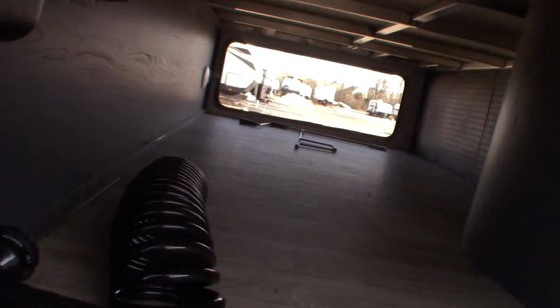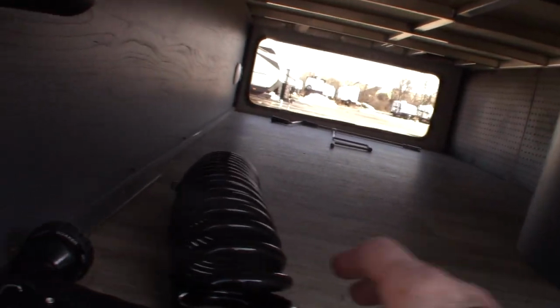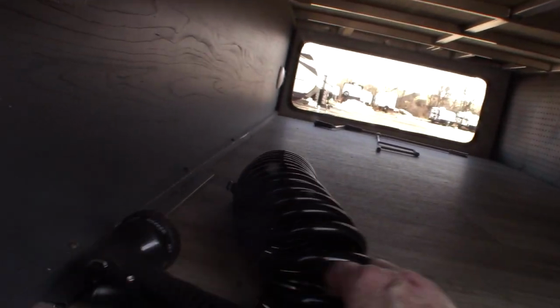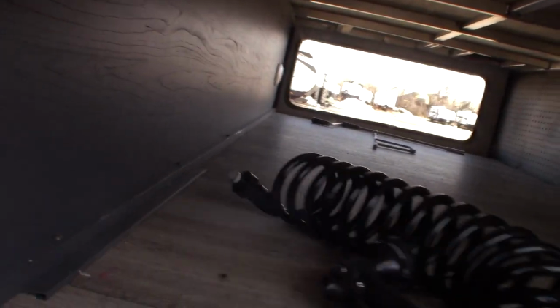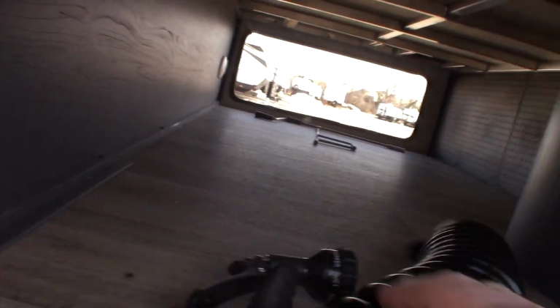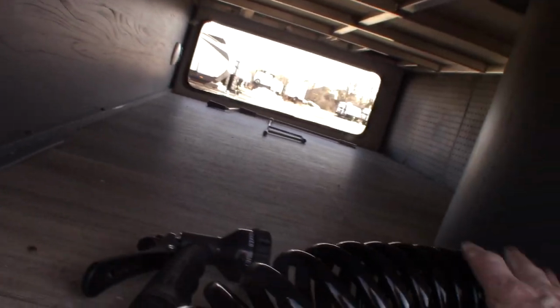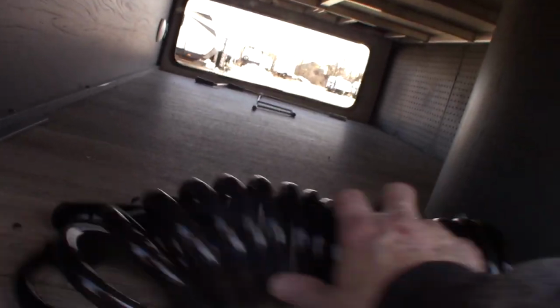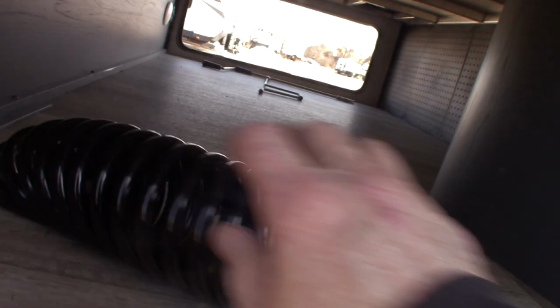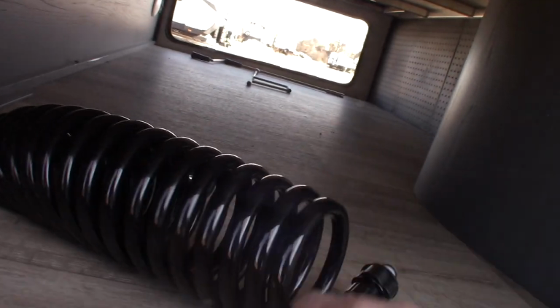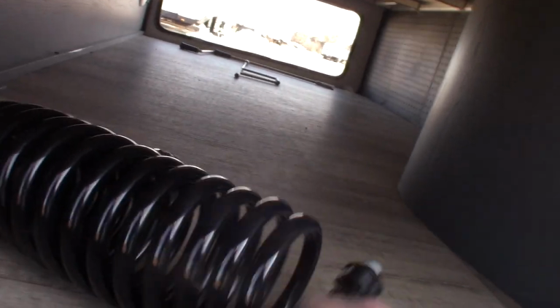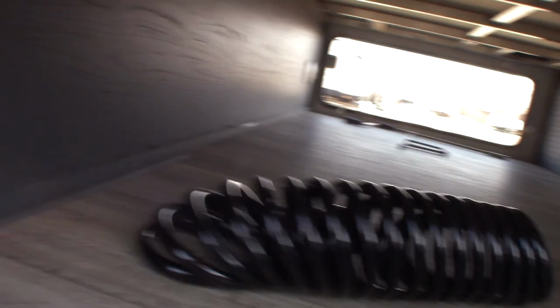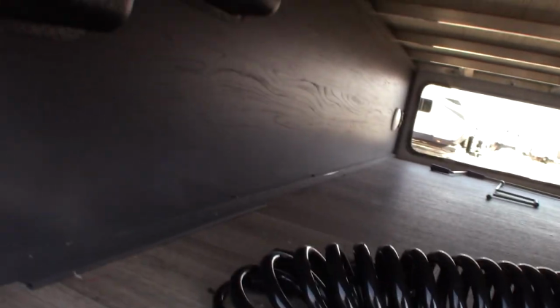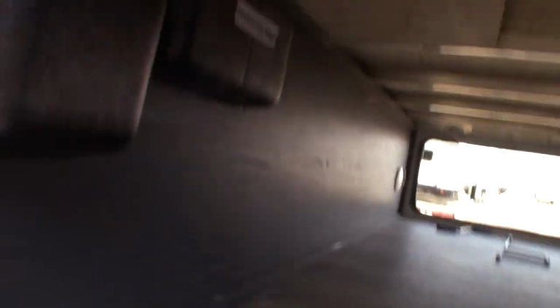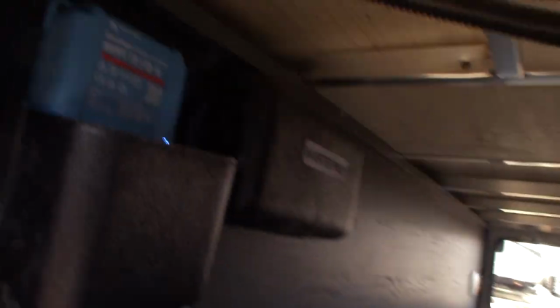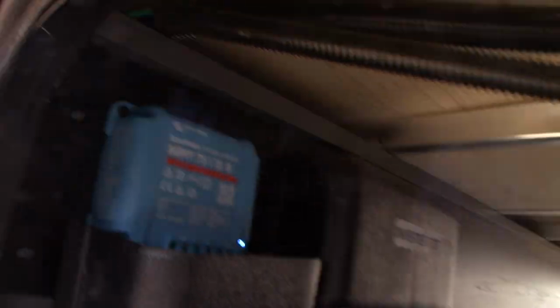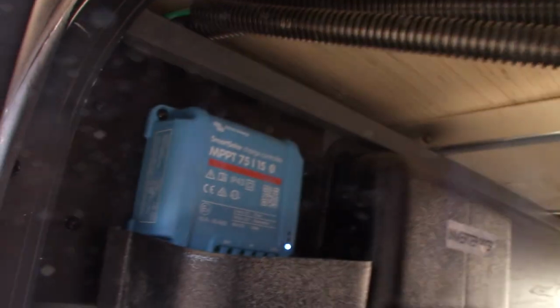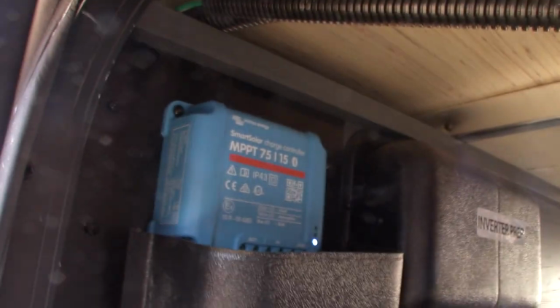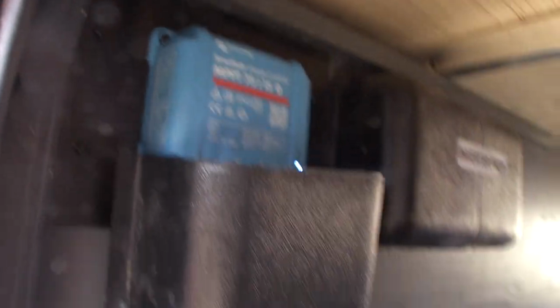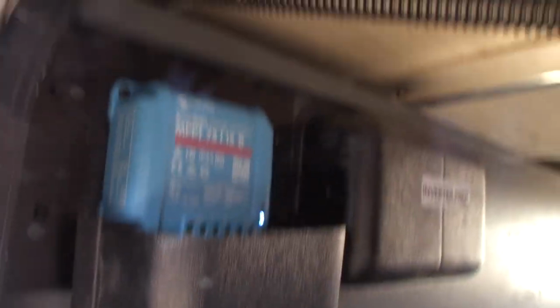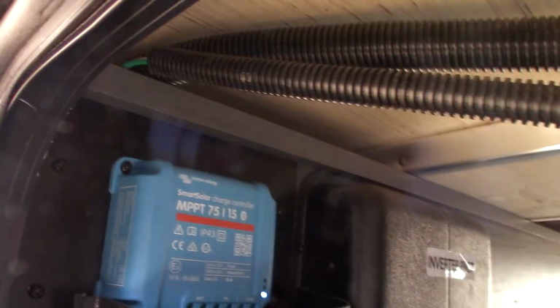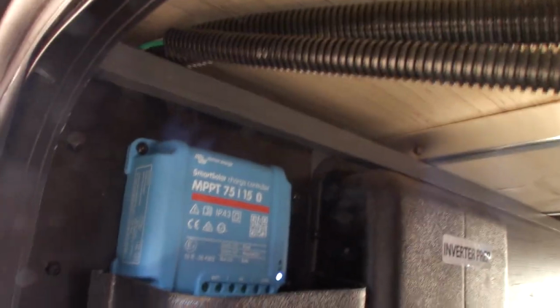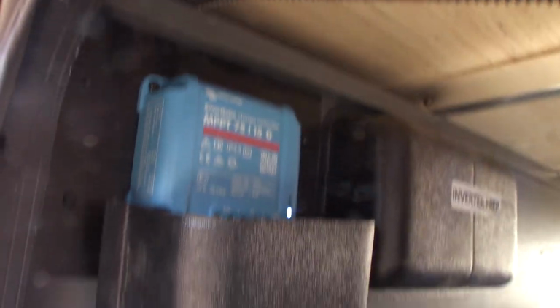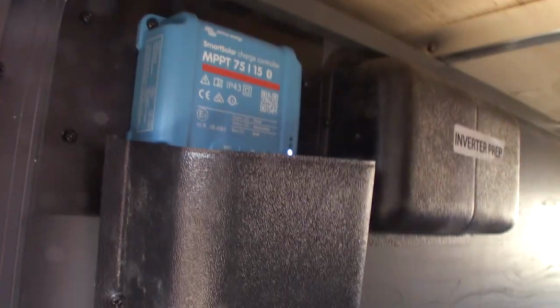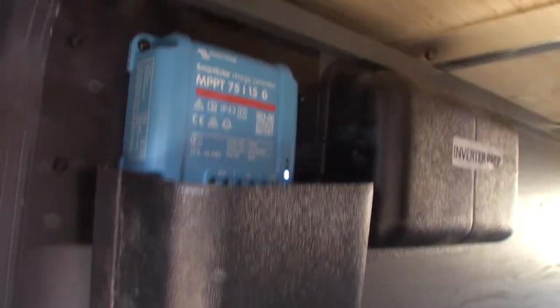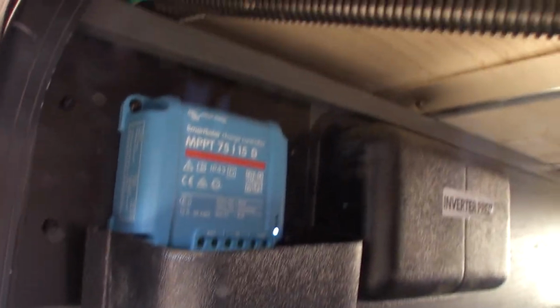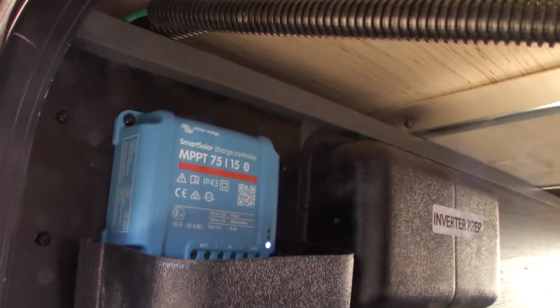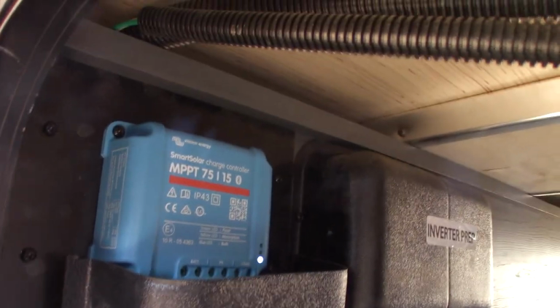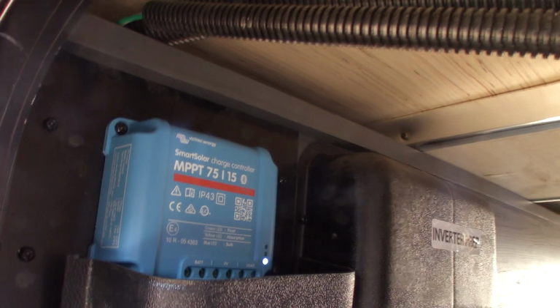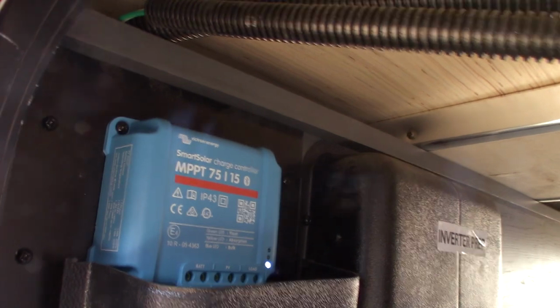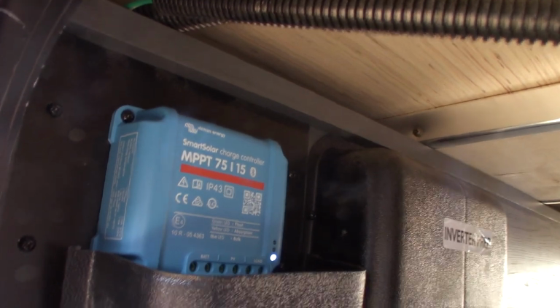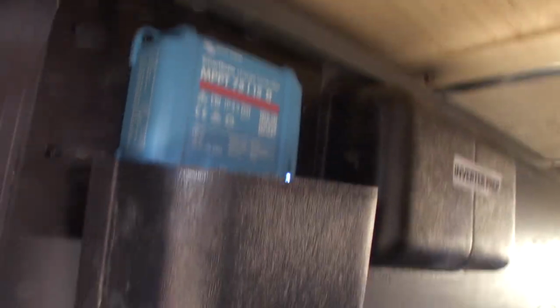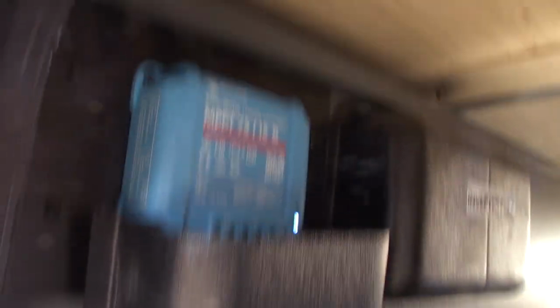Sprayer hose here. This is your solar controller right here. That sends energy from the solar panel to your battery. It's prepped for an inverter if you ever wanted to add one.